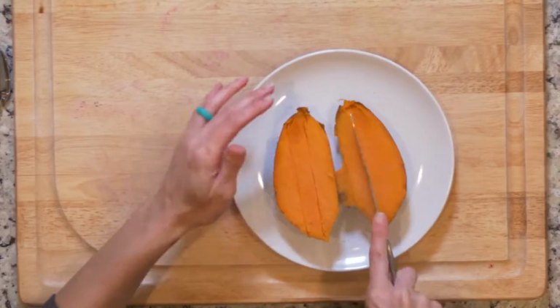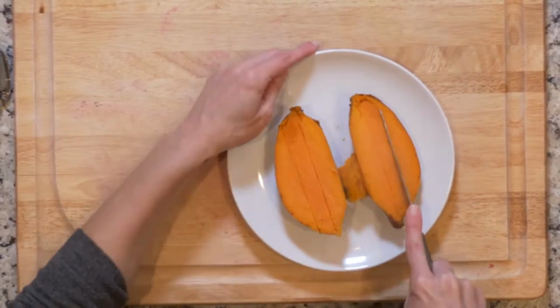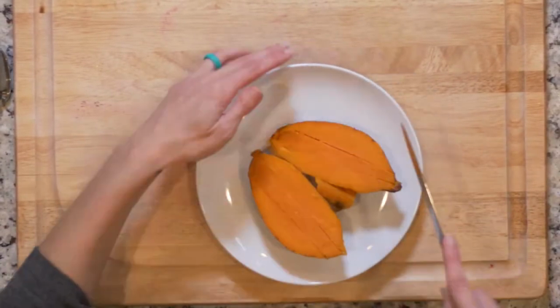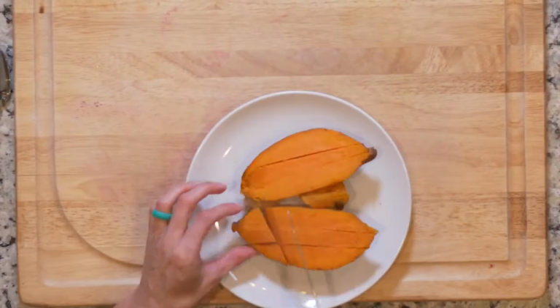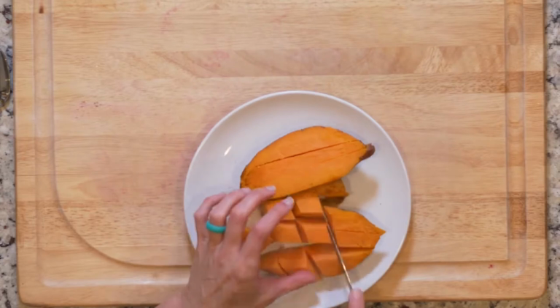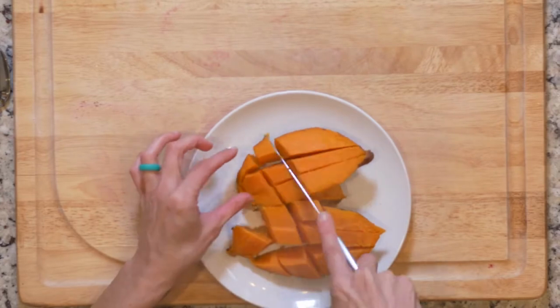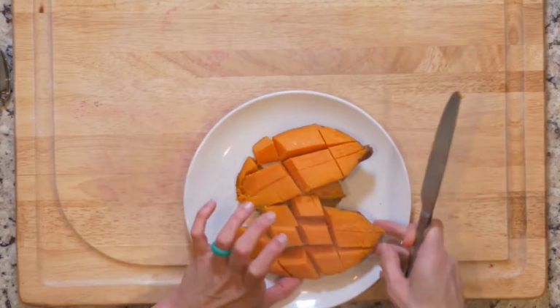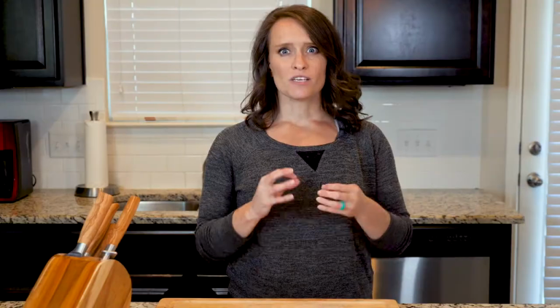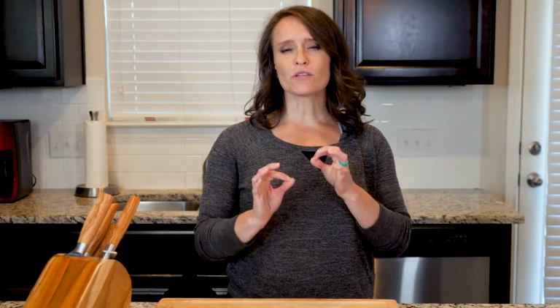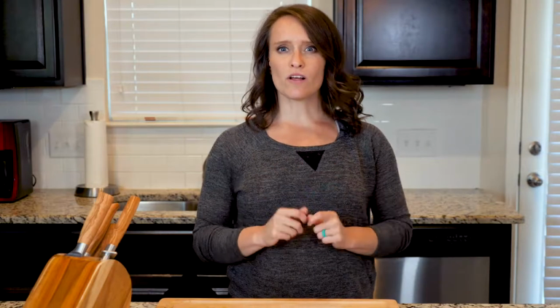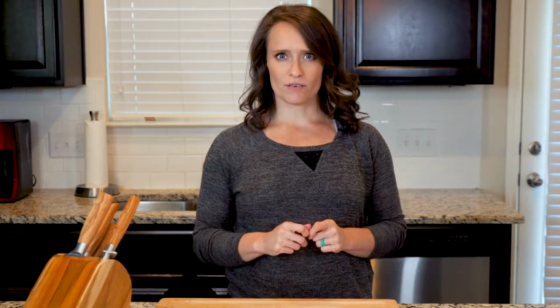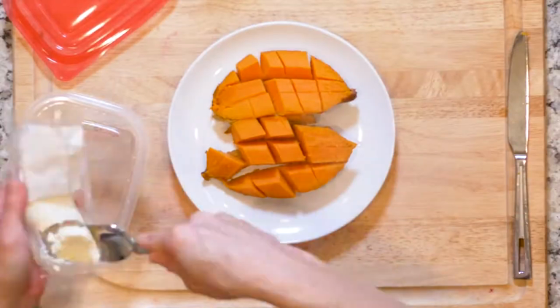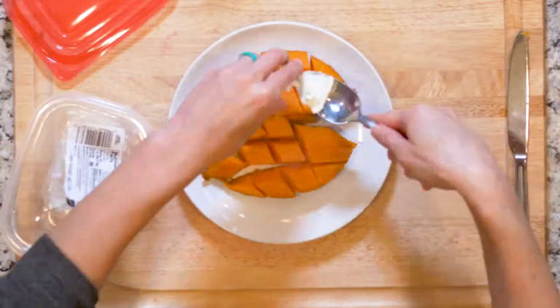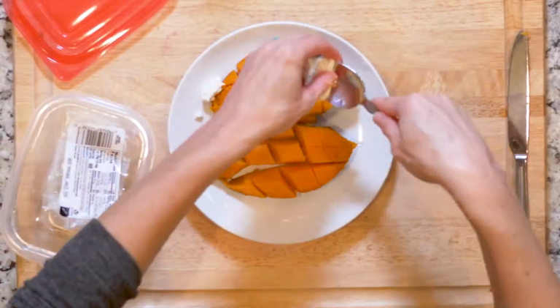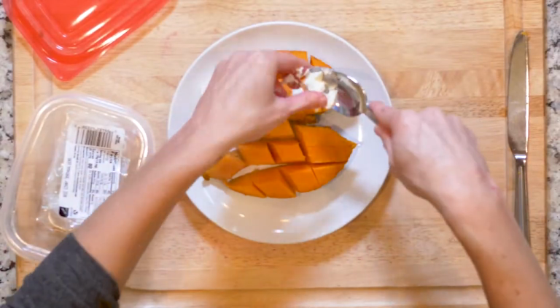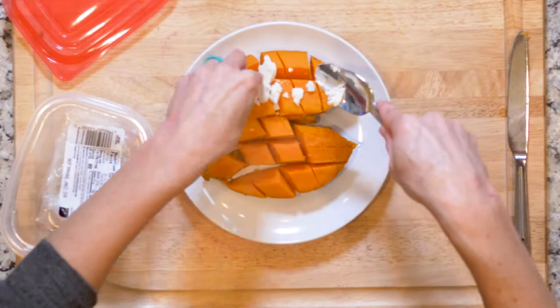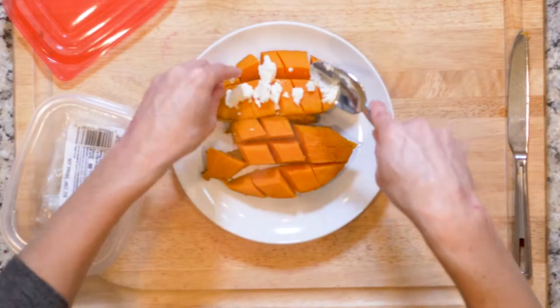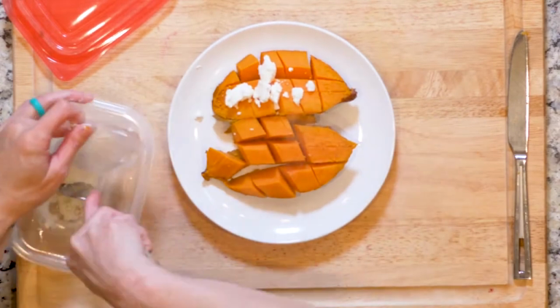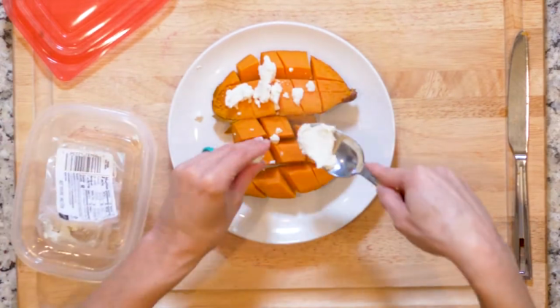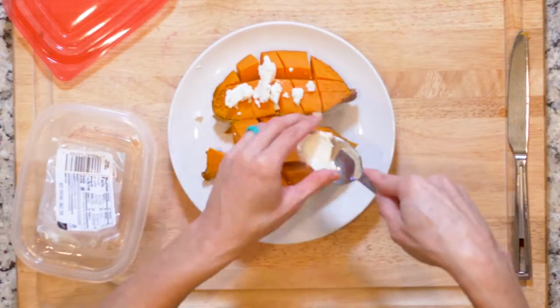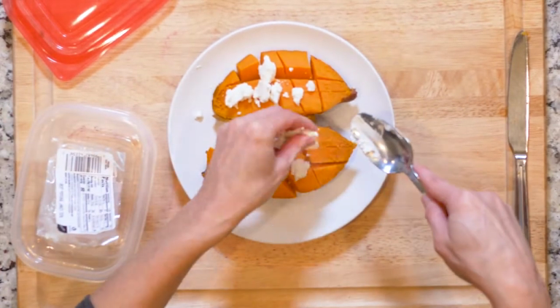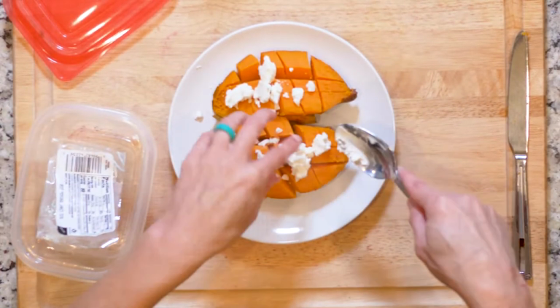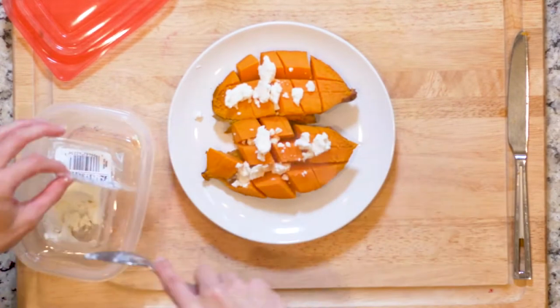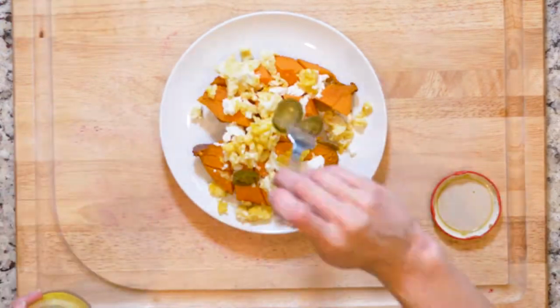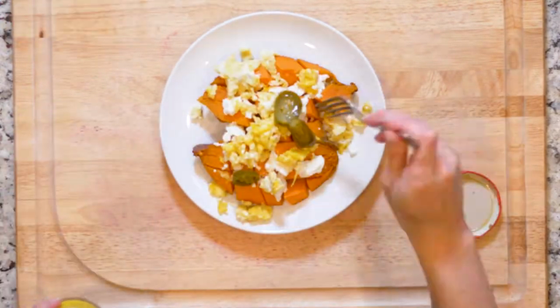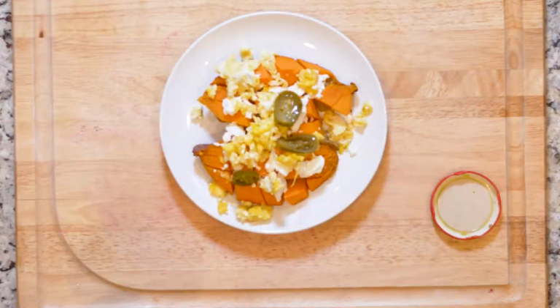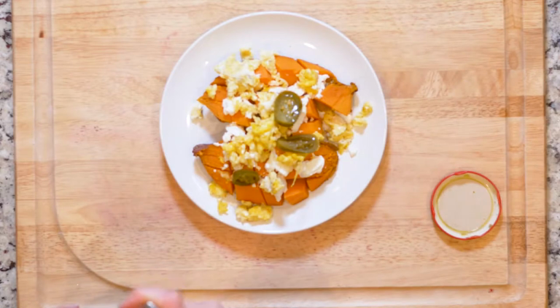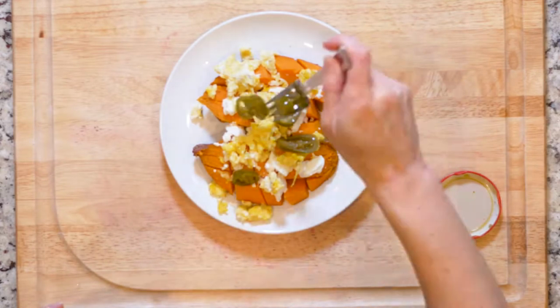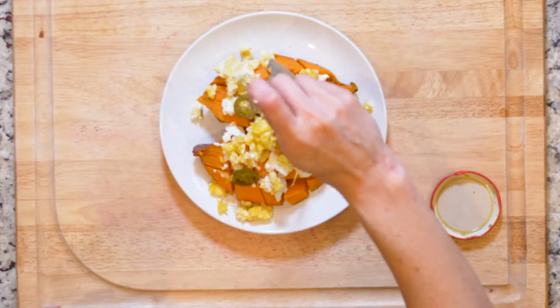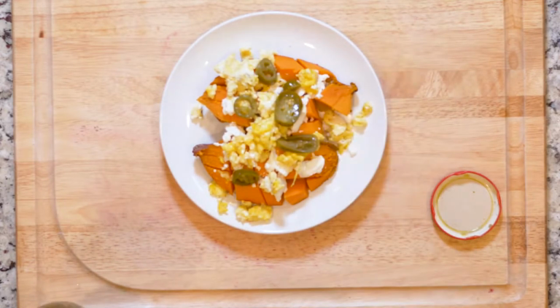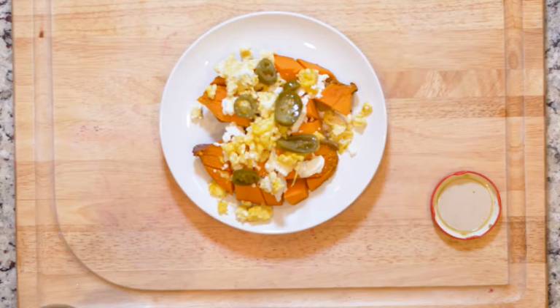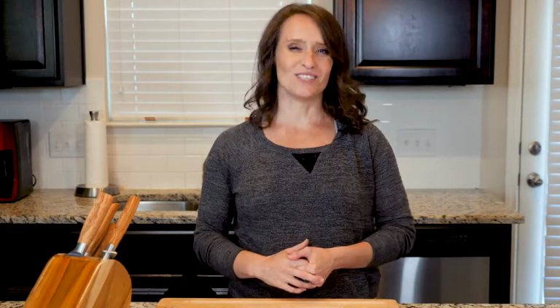Take one sweet potato, place it on a plate, and cut it open. Sprinkle with a little salt and pepper. Optionally add some goat cheese on top of the sweet potato before the eggs and jalapeños. Top the sweet potato with half the eggs and some pickled jalapeños. Enjoy!